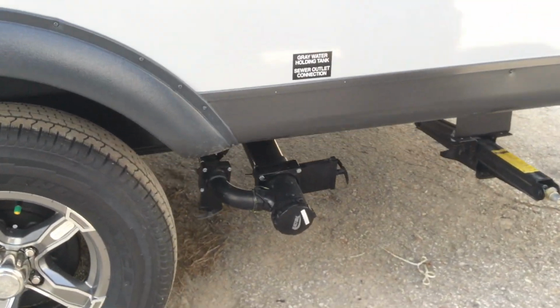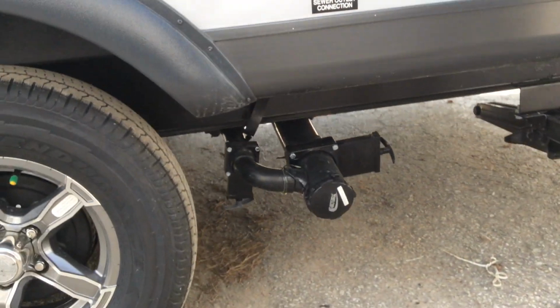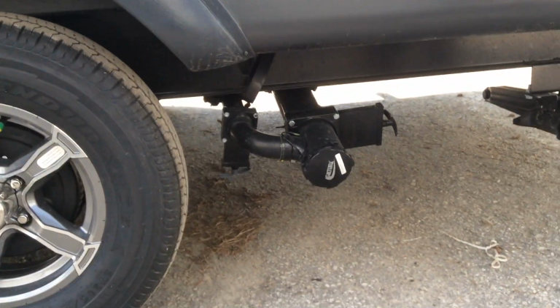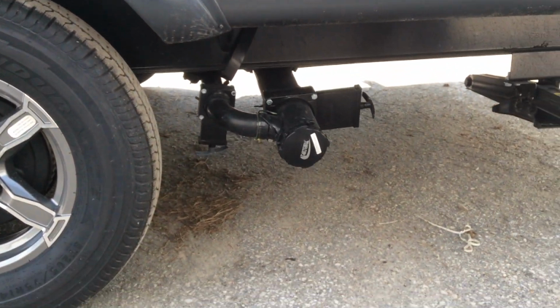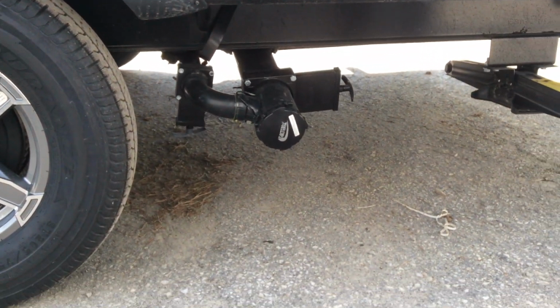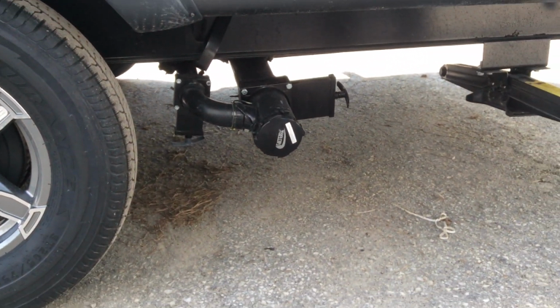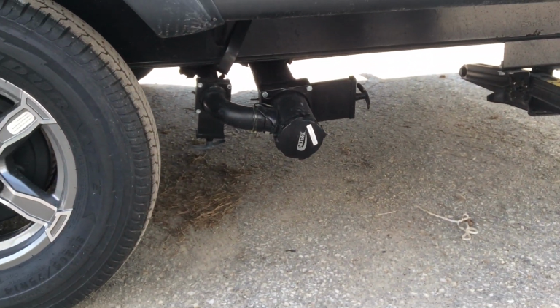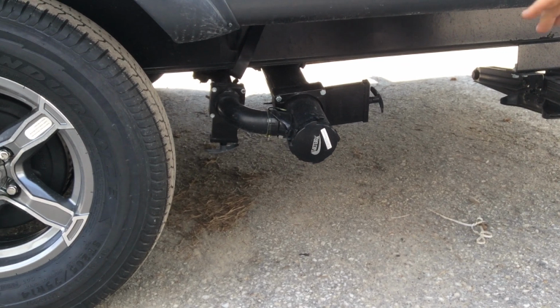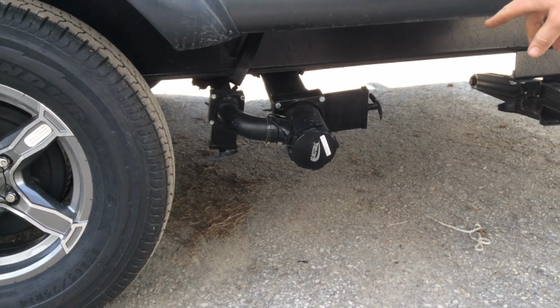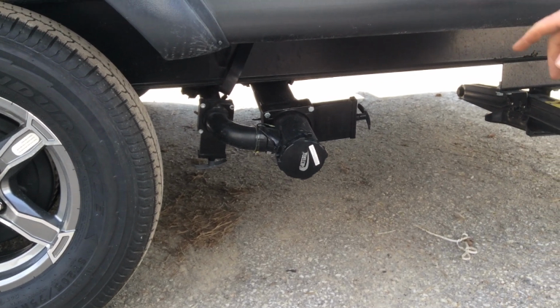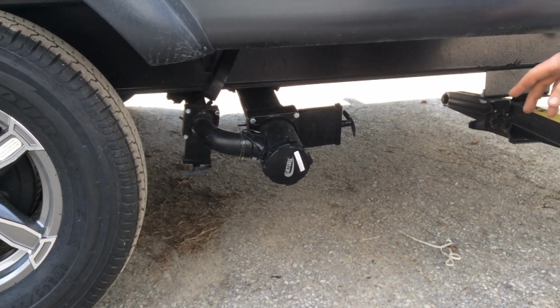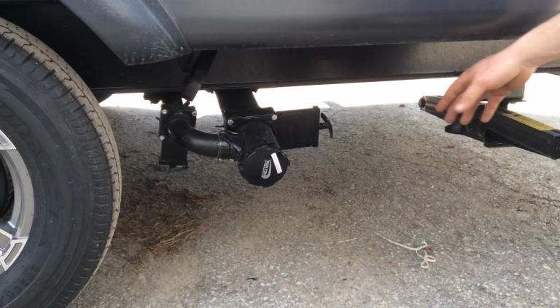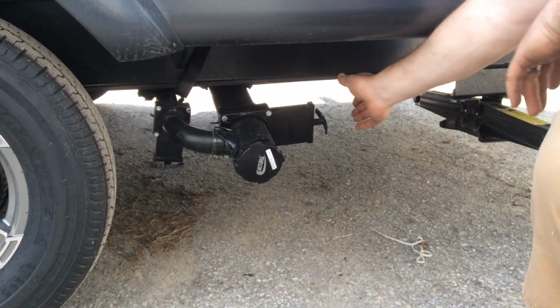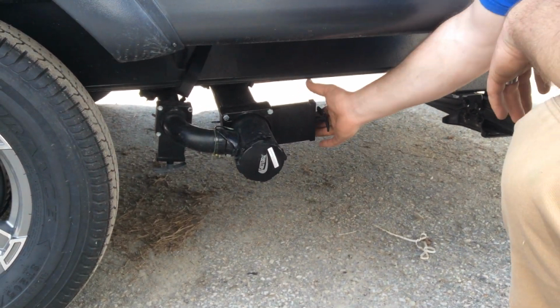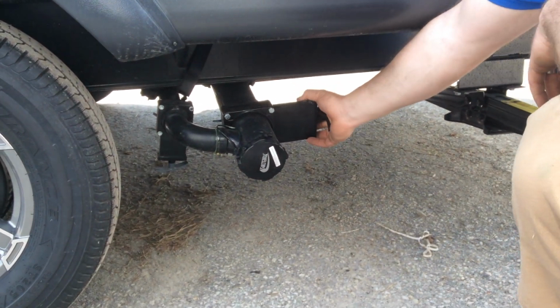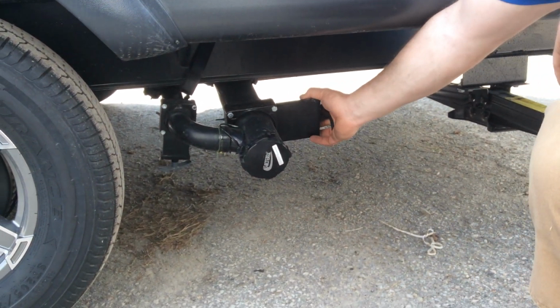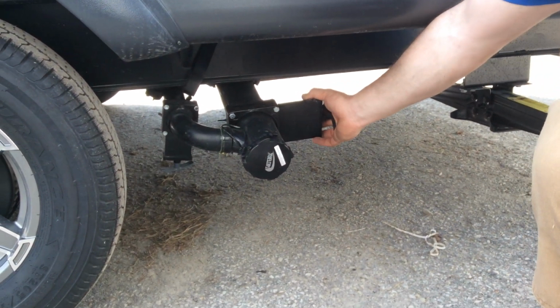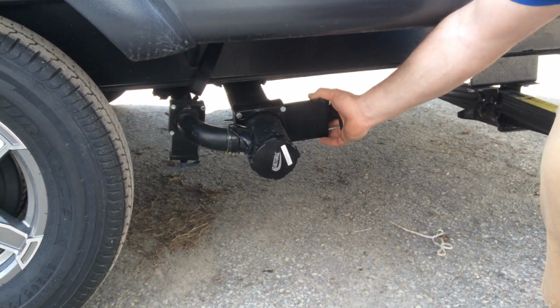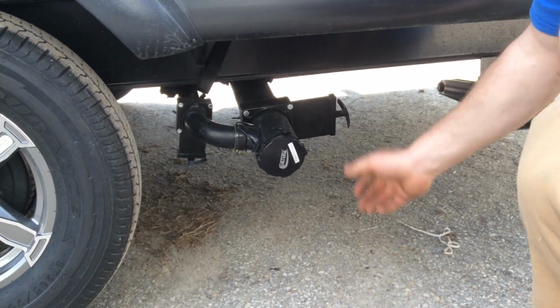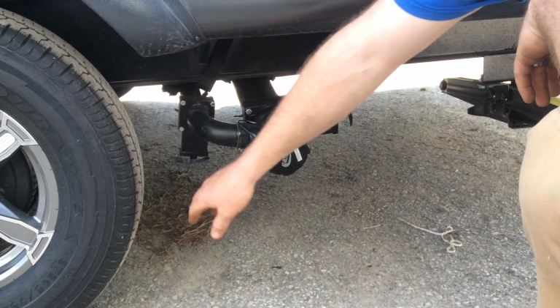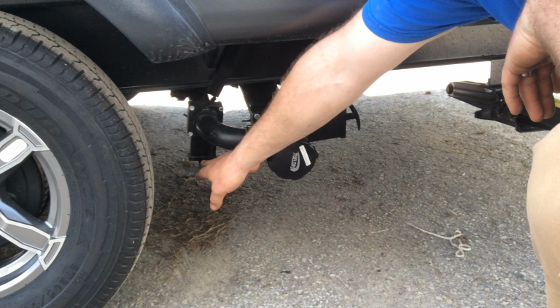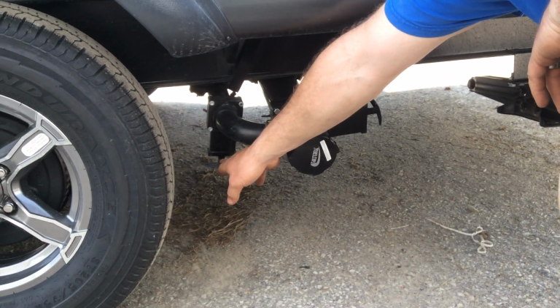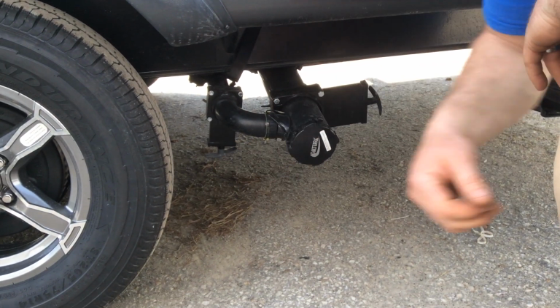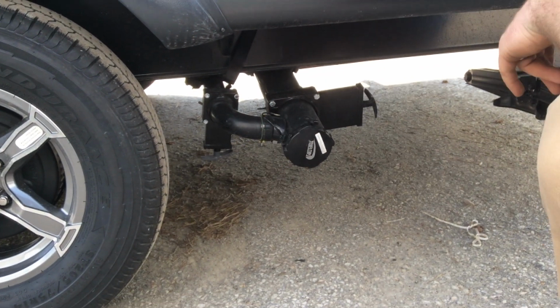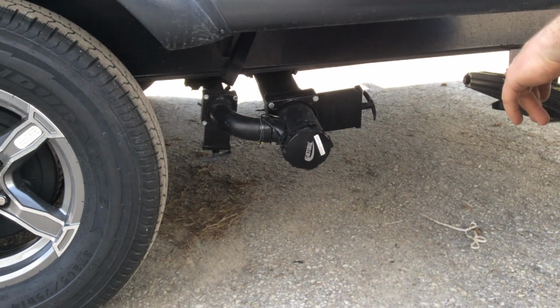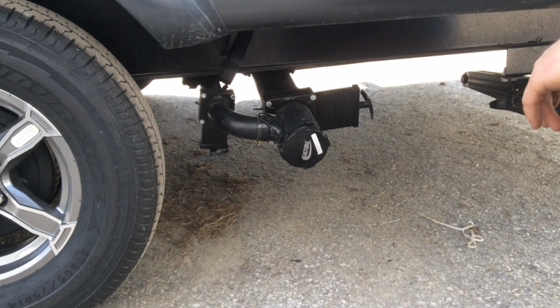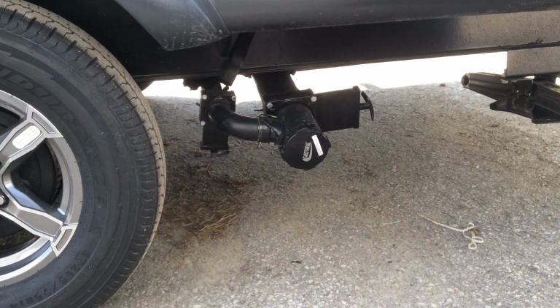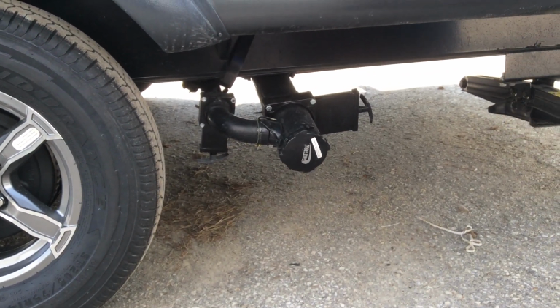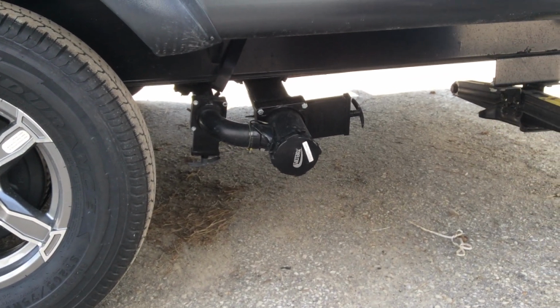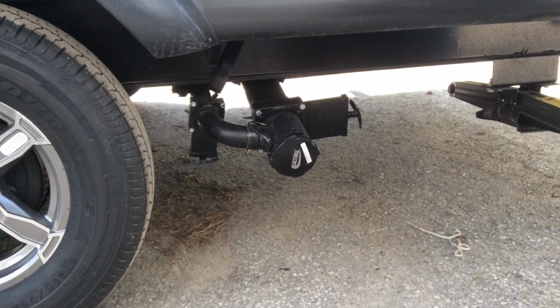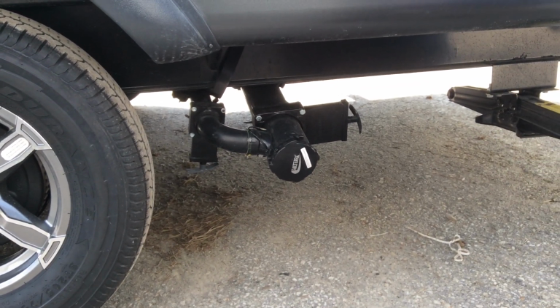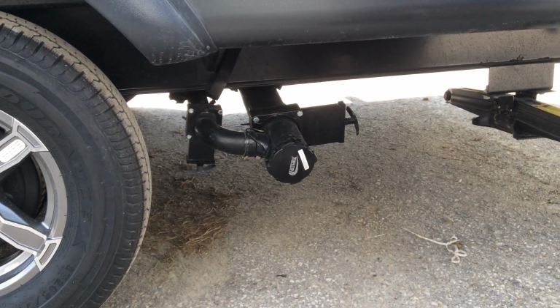Down on the bottom here is your evac. The big black valve on the right-hand side is your black water — so that's toilet water. The gray valve is for your gray water, which is anything that goes down the sink or shower.